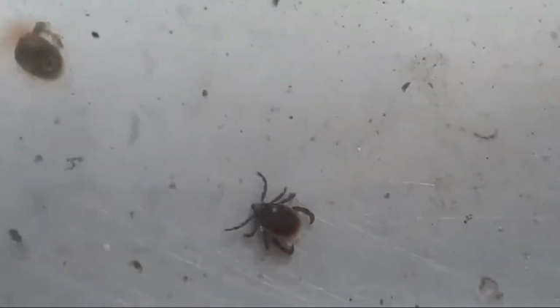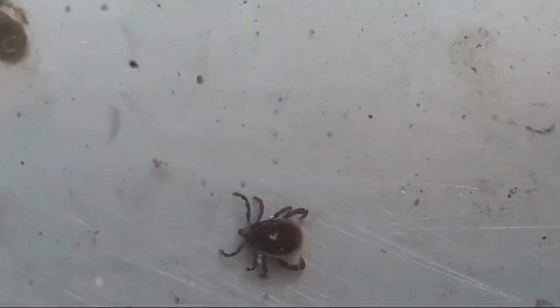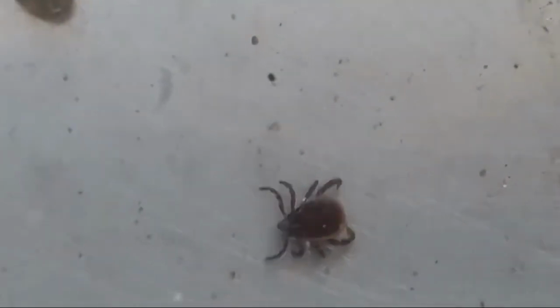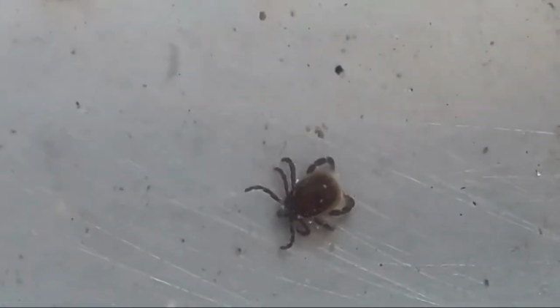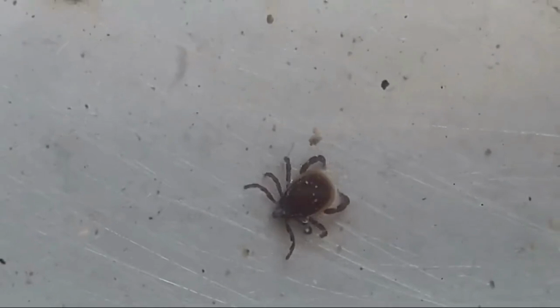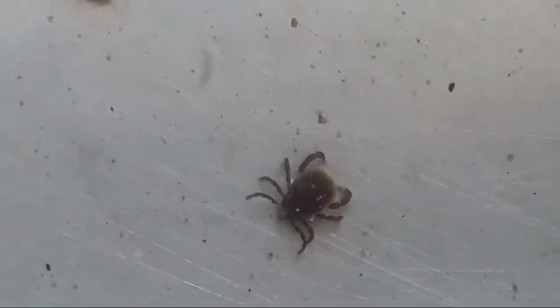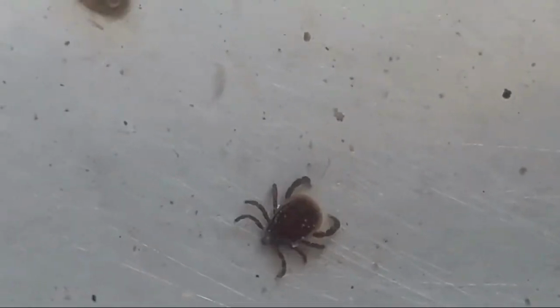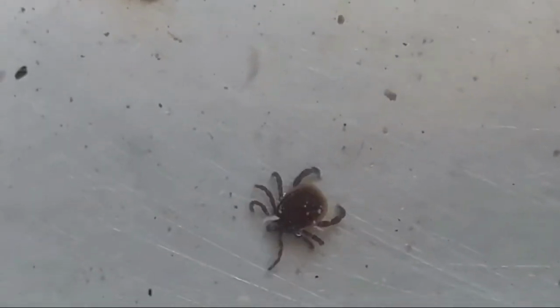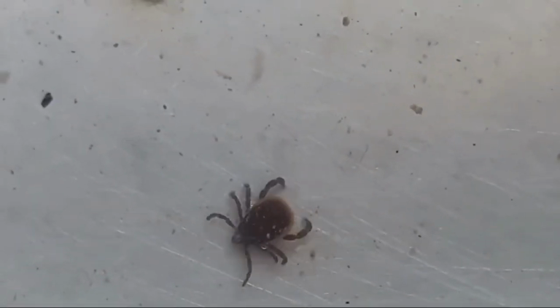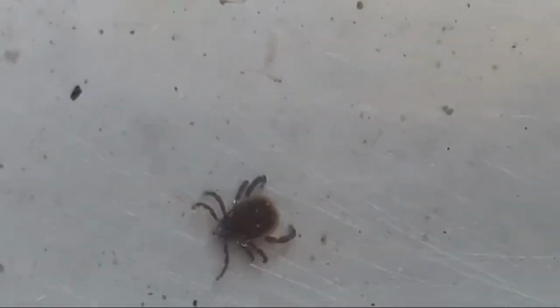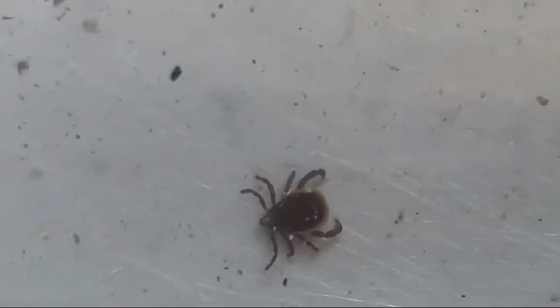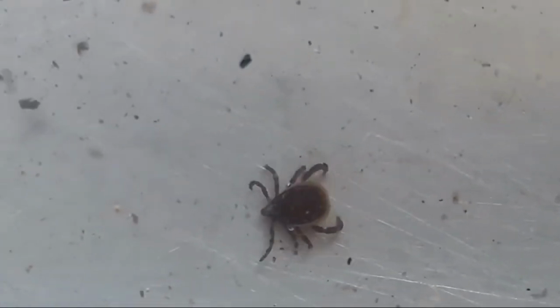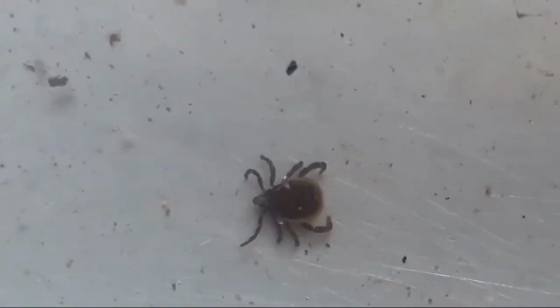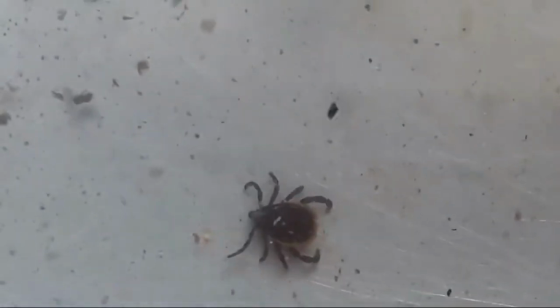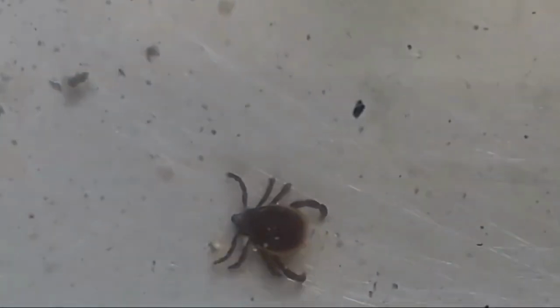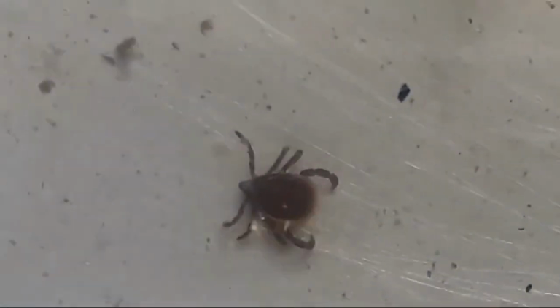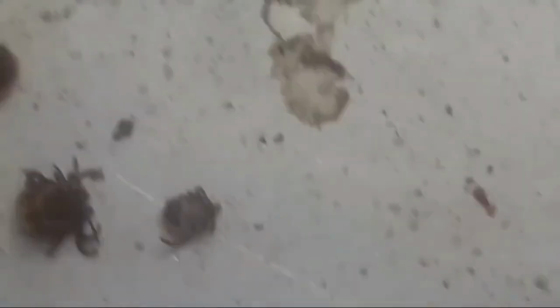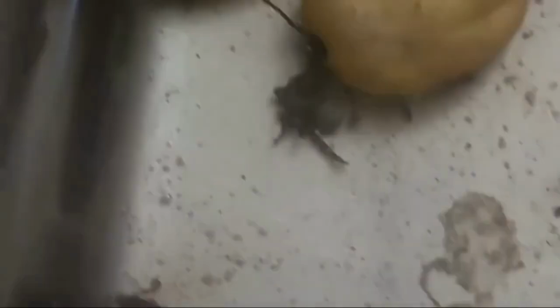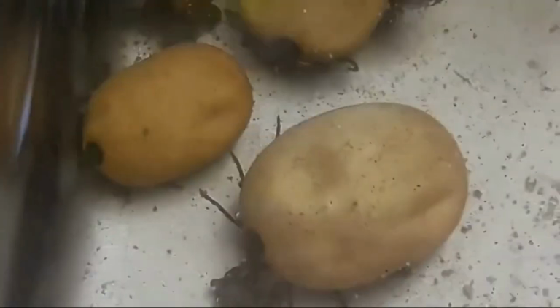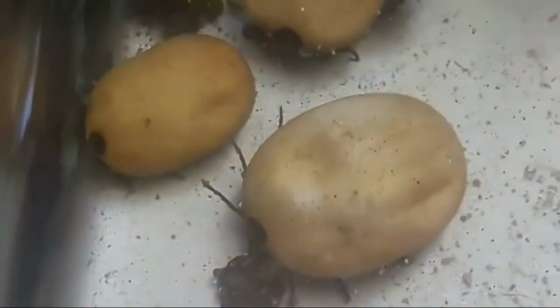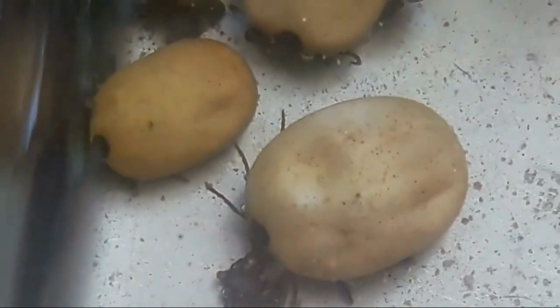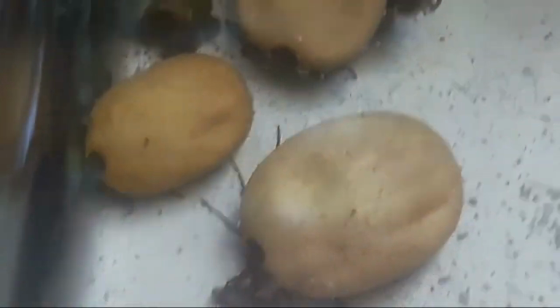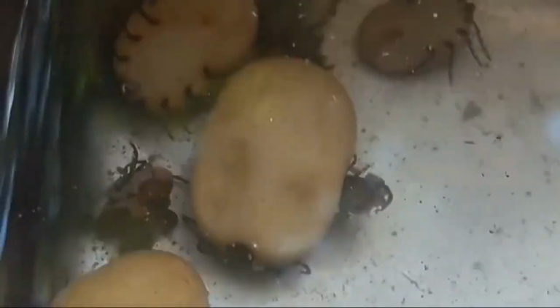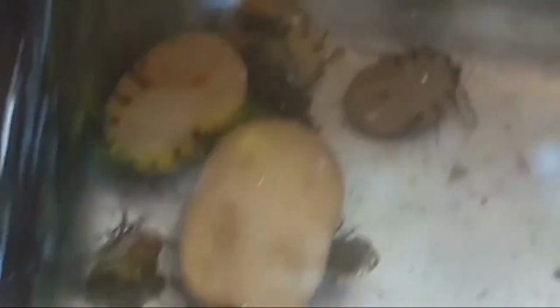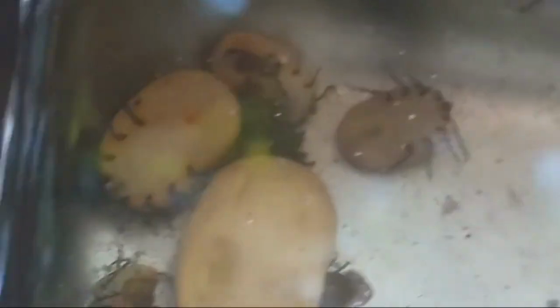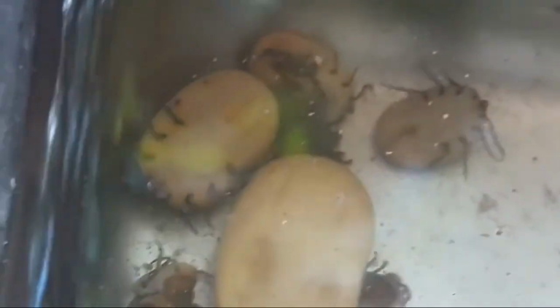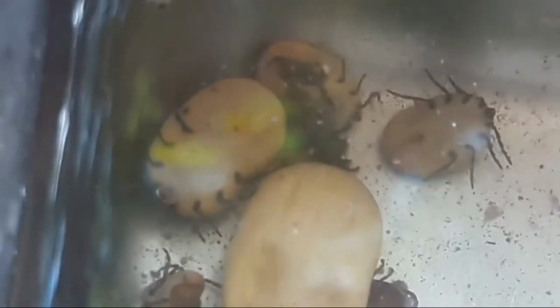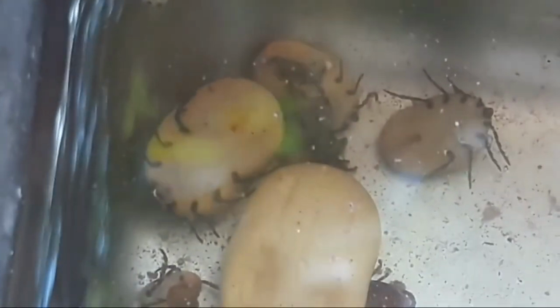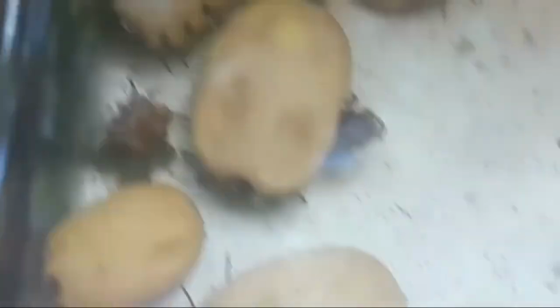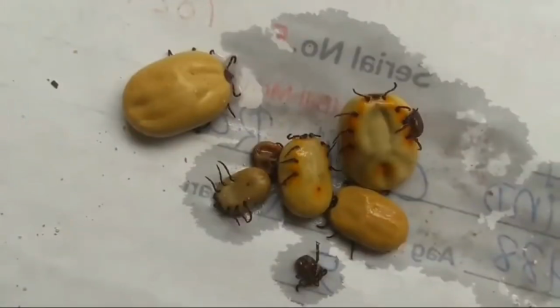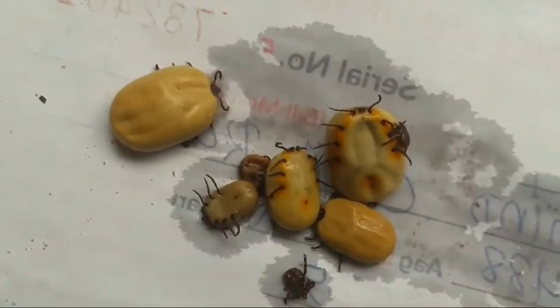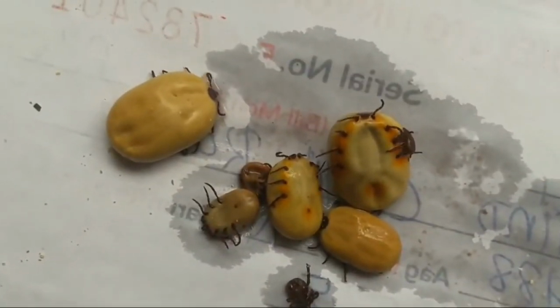If you are a hedgehog rescue or help with hedgehogs, there is a risk that ticks could pass on to you from a hedgehog in care. Please always check your skin thoroughly after handling any hedgehogs, along with checking for ticks.